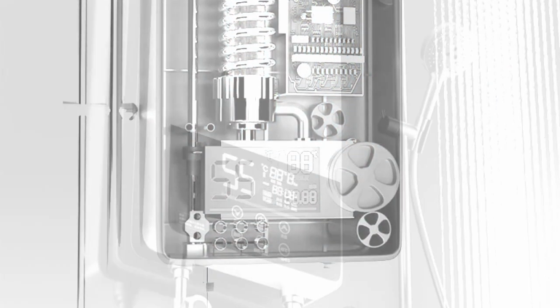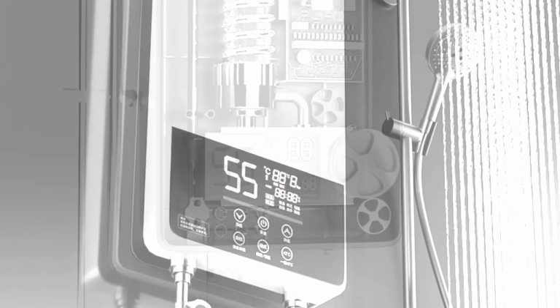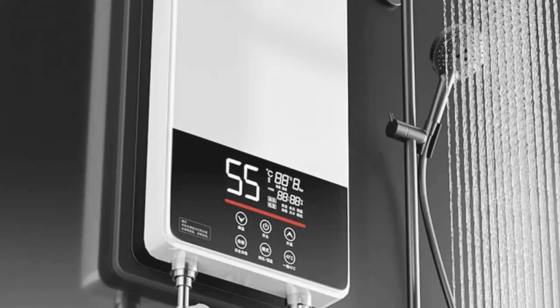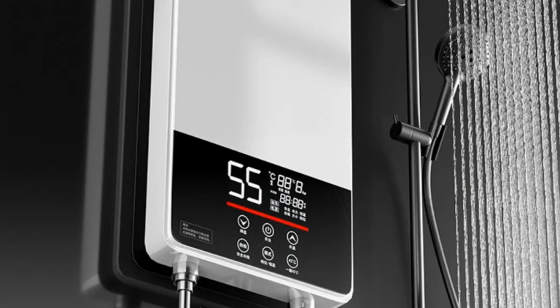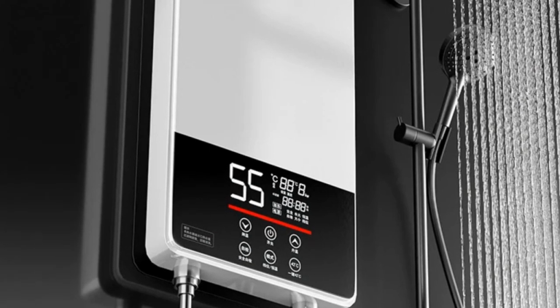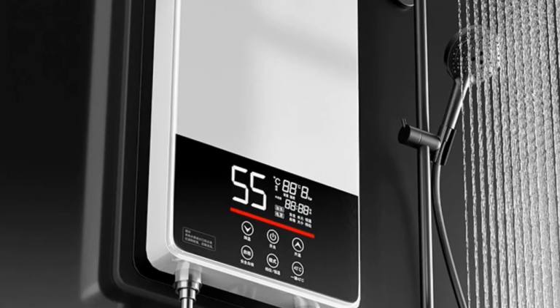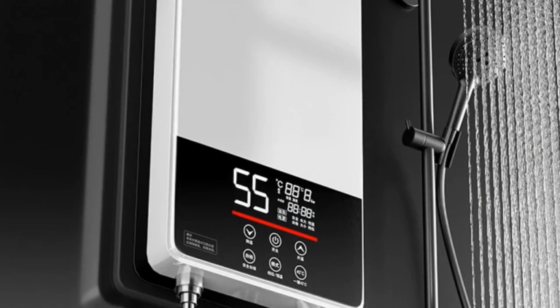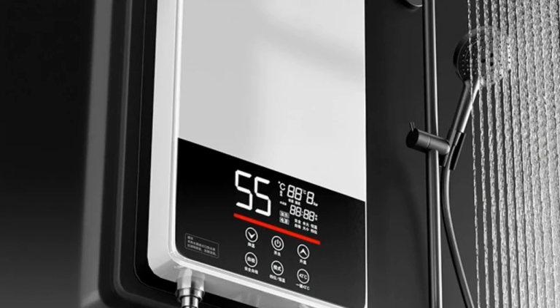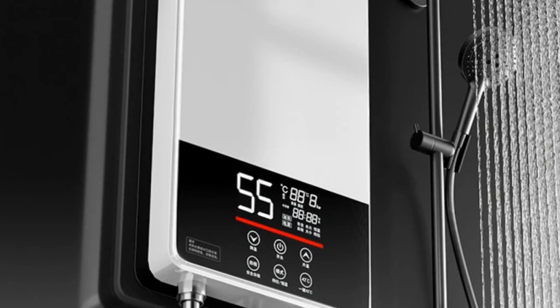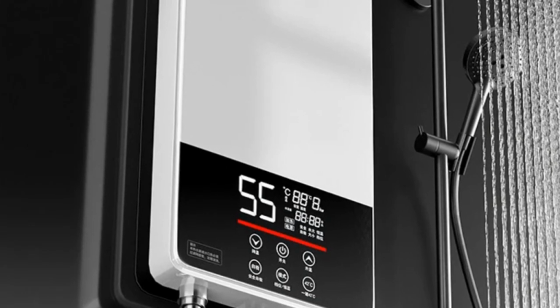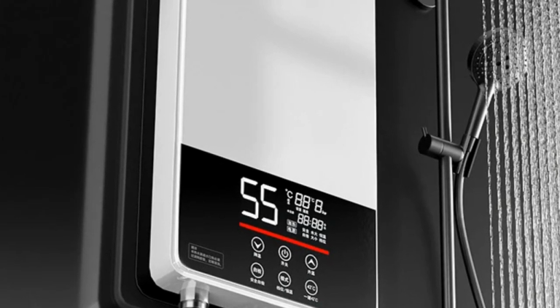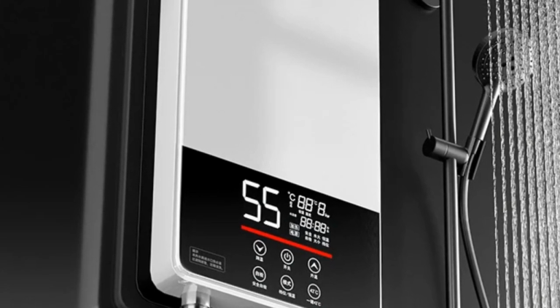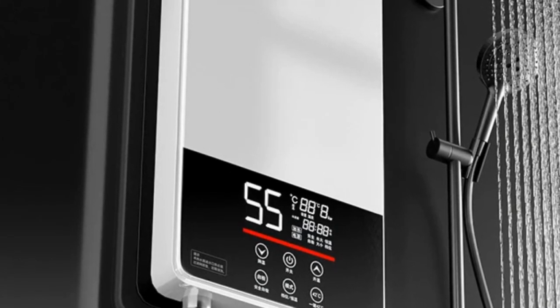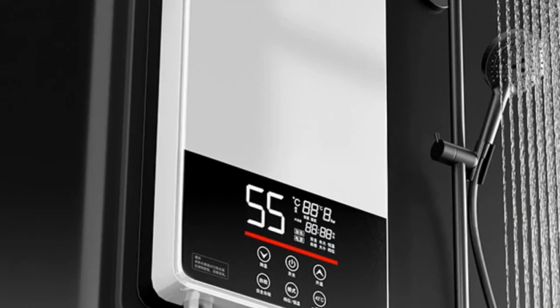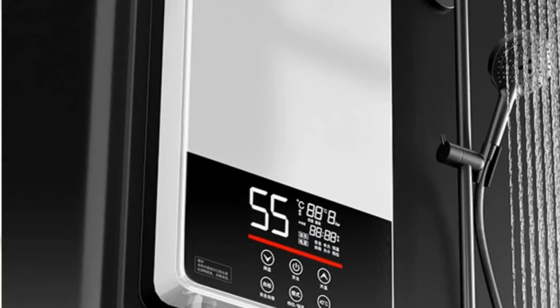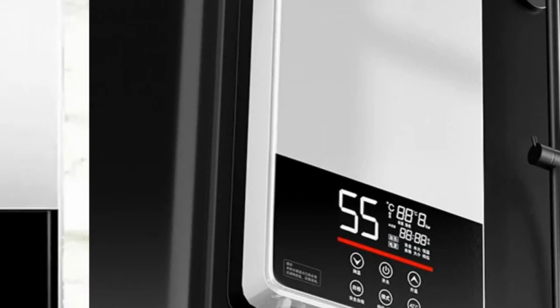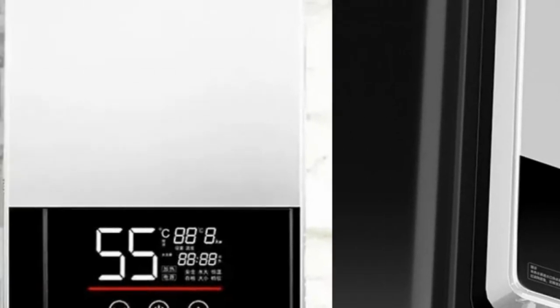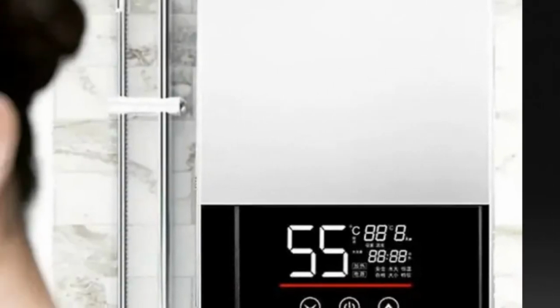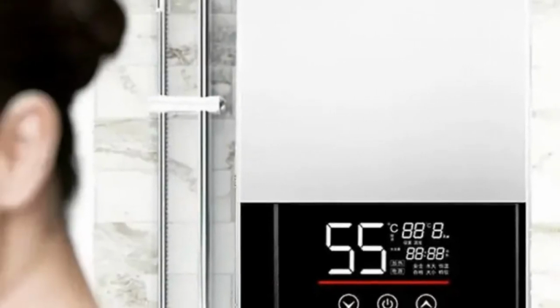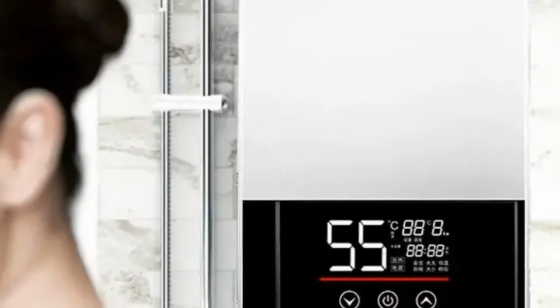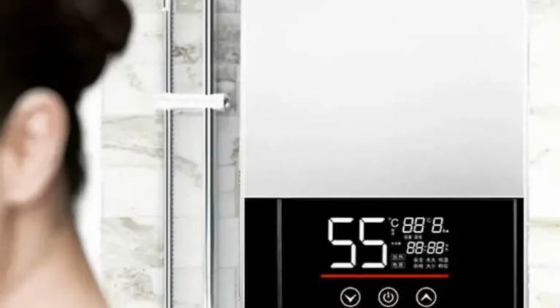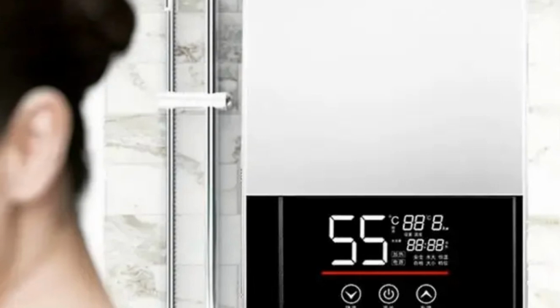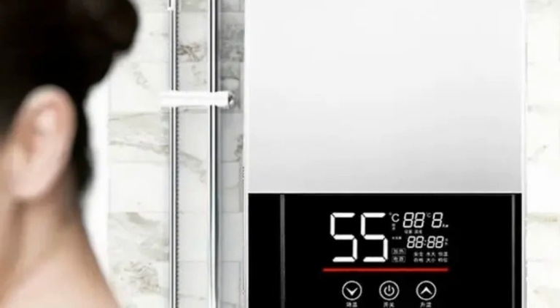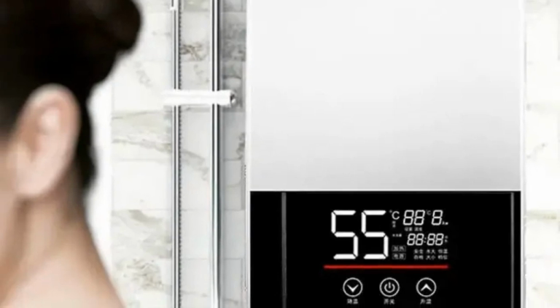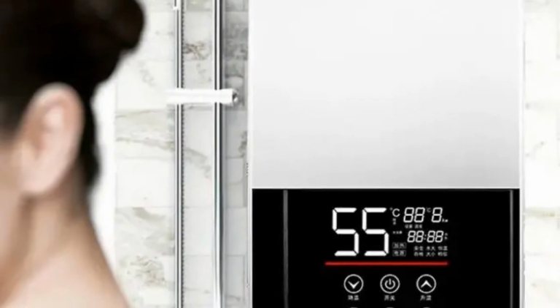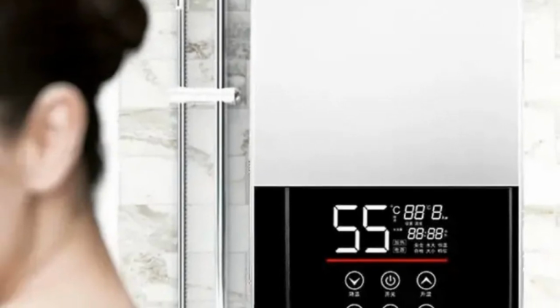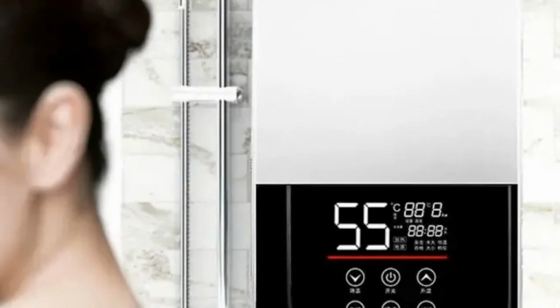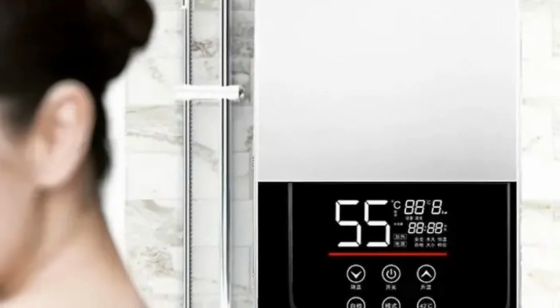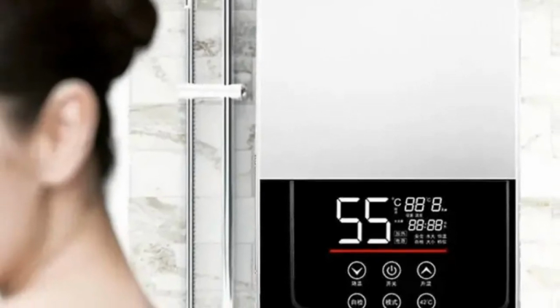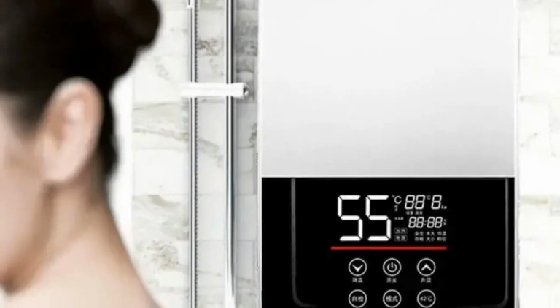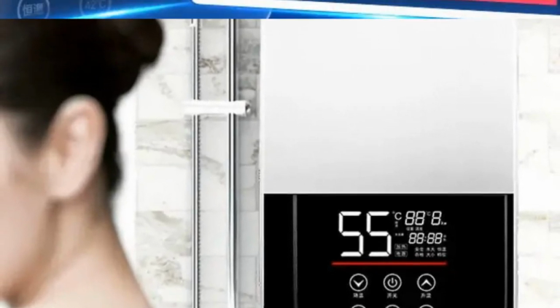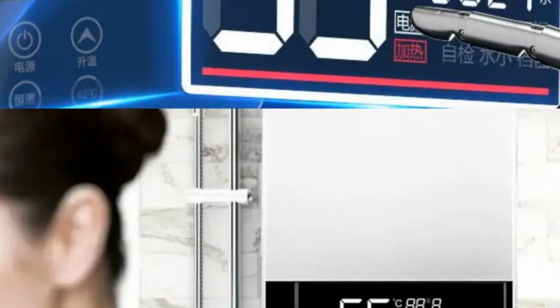Designed to be waterproof, this heater offers both safety and durability. Upgrade your bathing experience with the DMWD Electric Thermostatic Water Heater for luxurious and convenient hot water on demand.